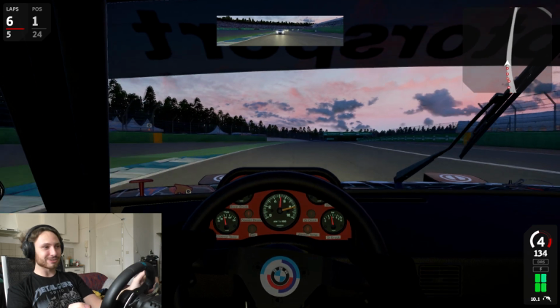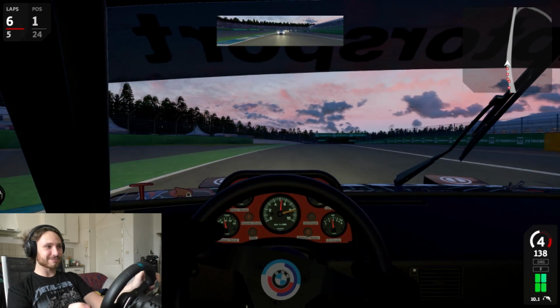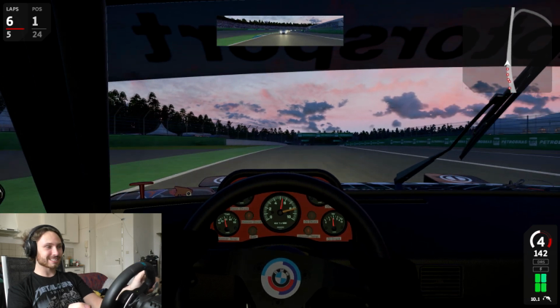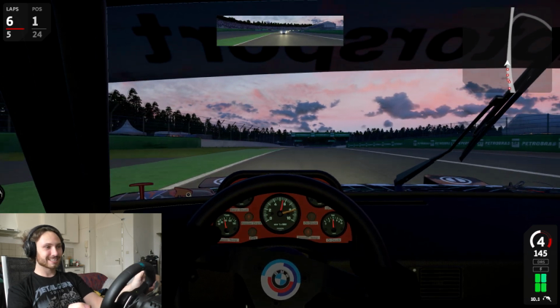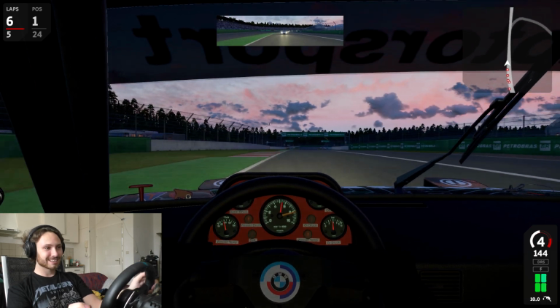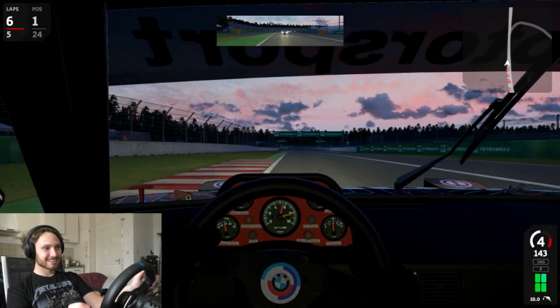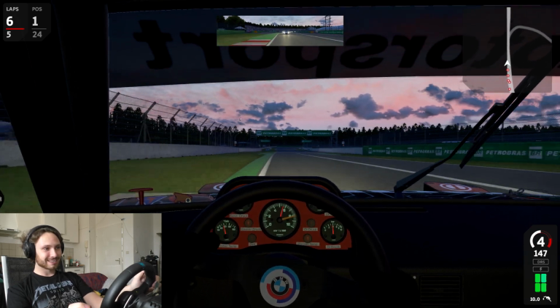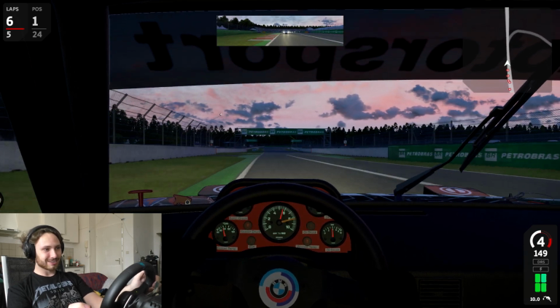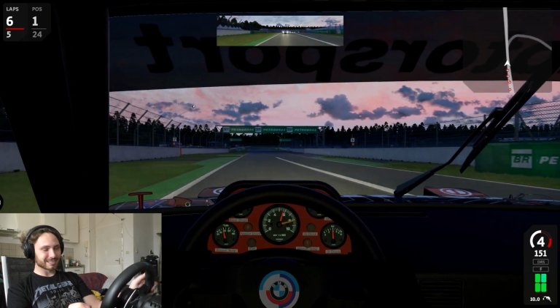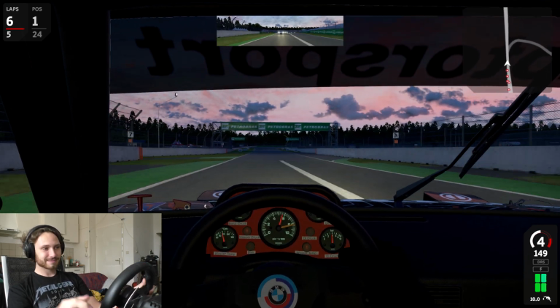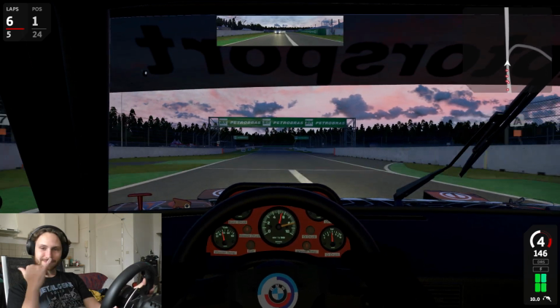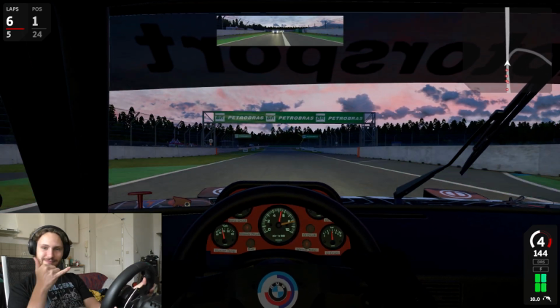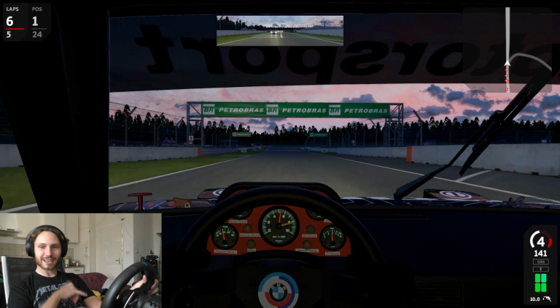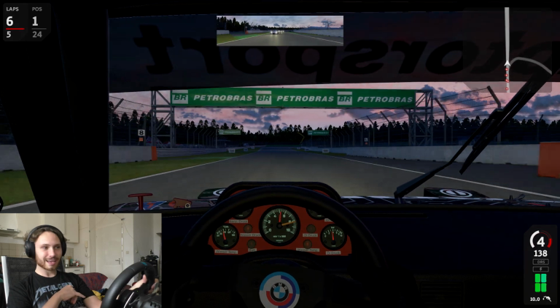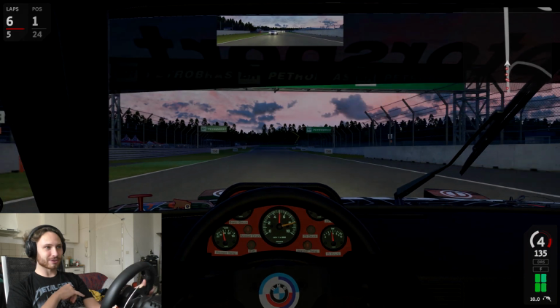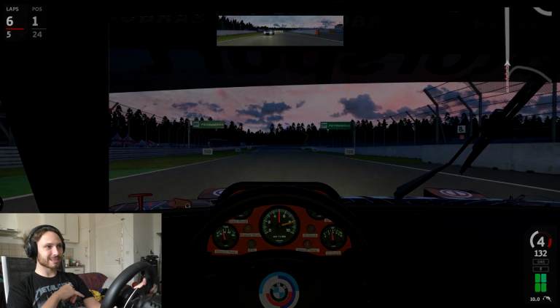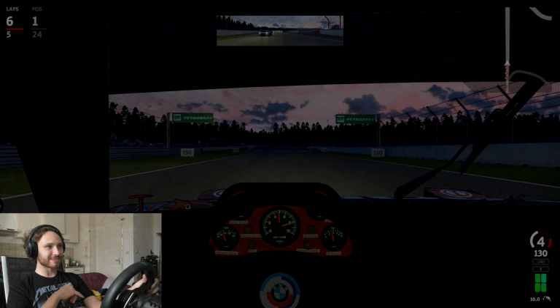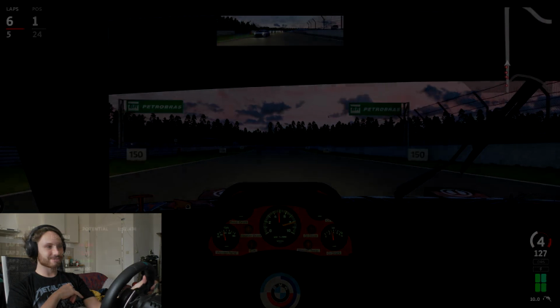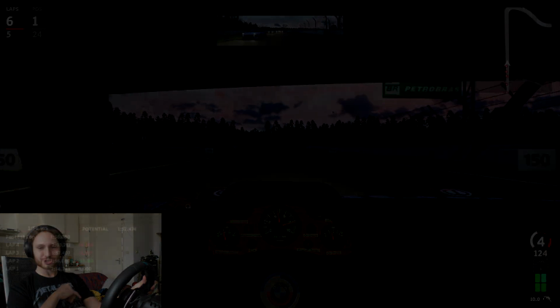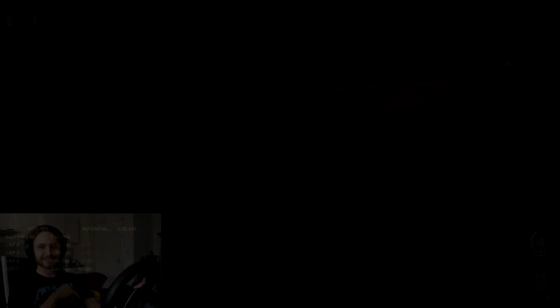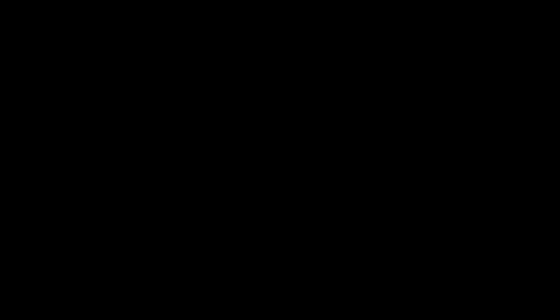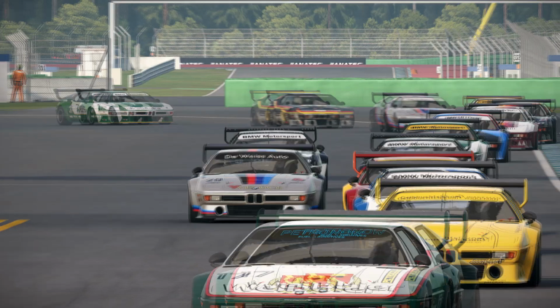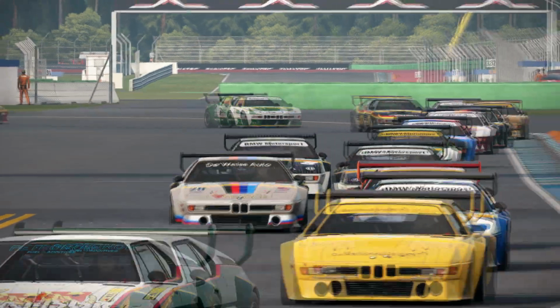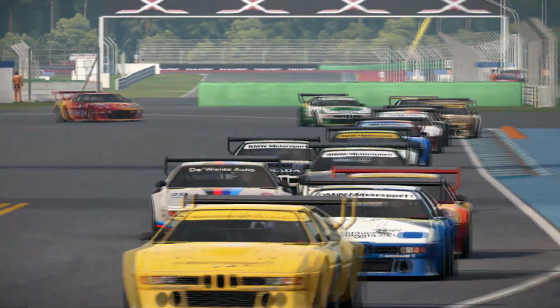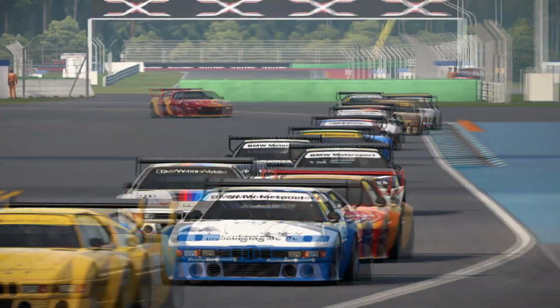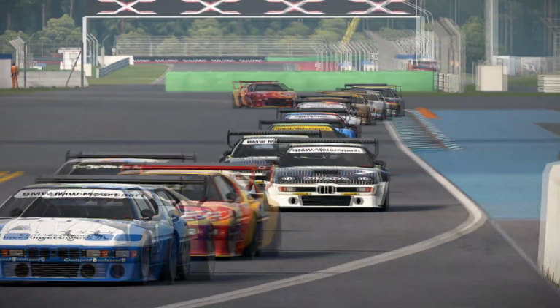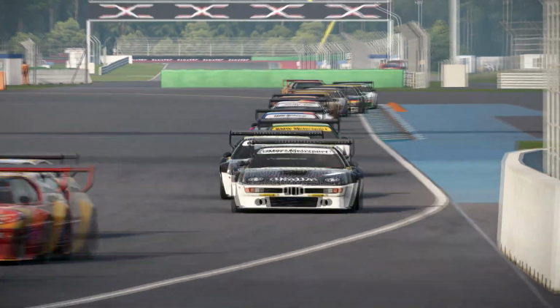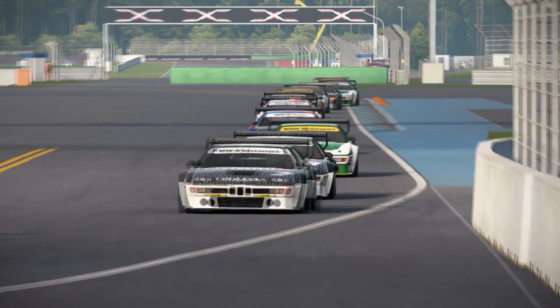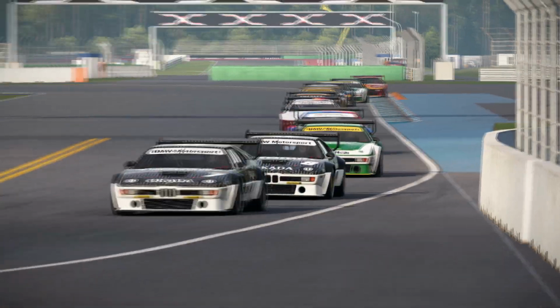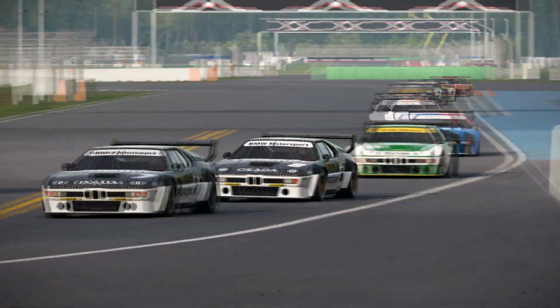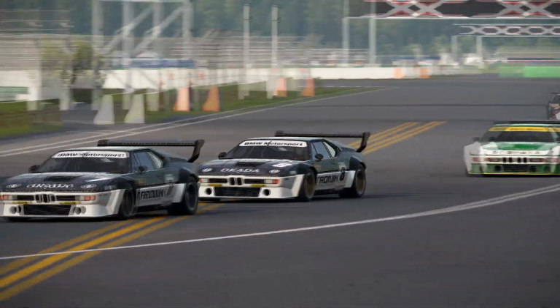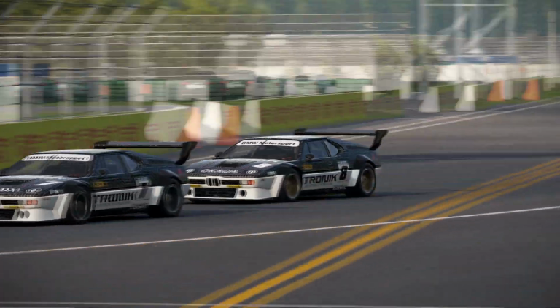That's how it's done. Epic stuff. This car just brings a smile to my face.